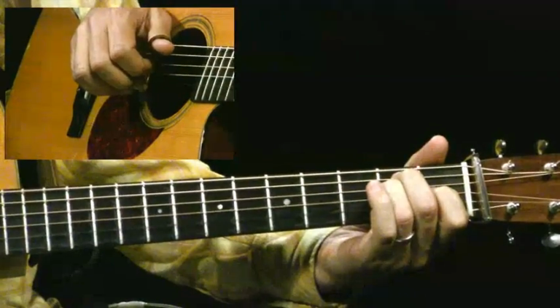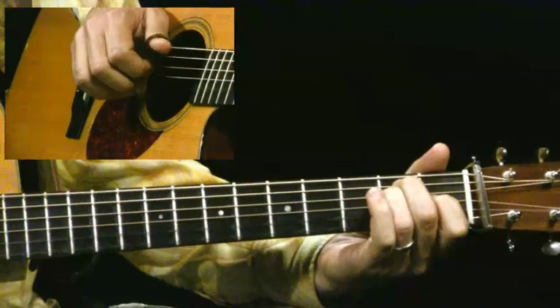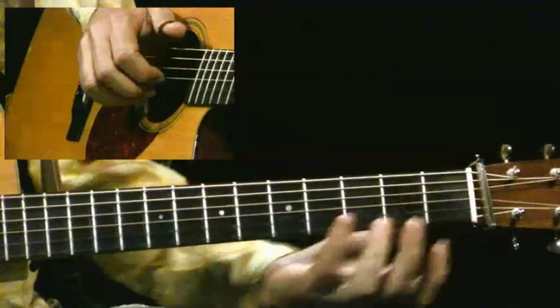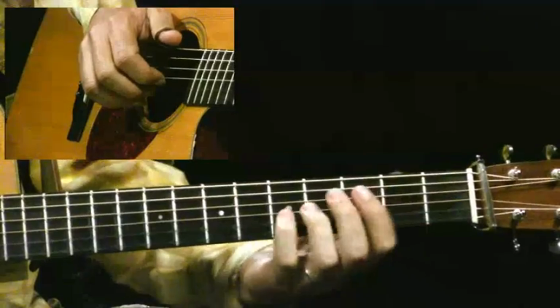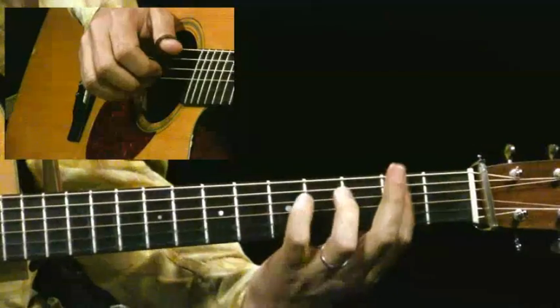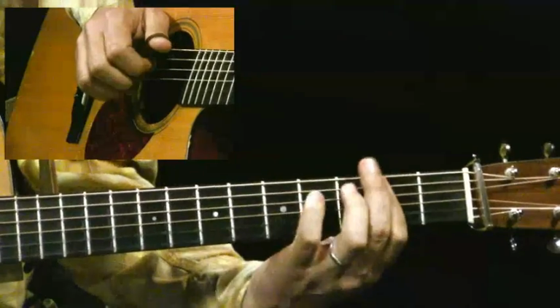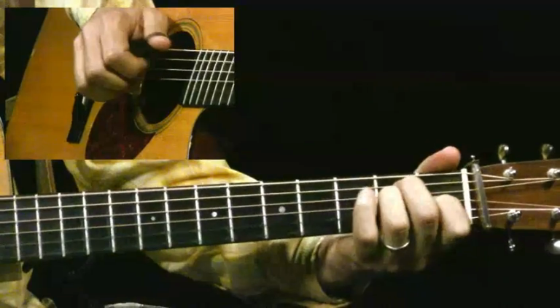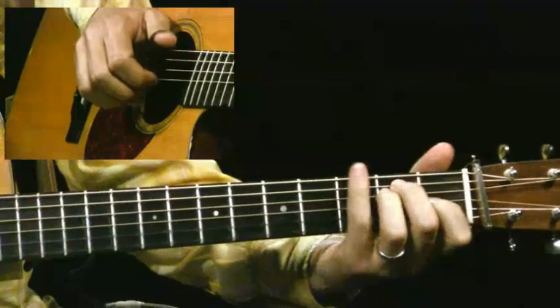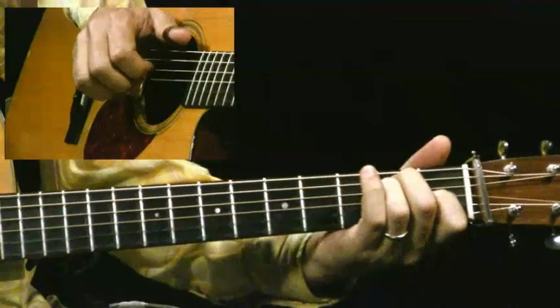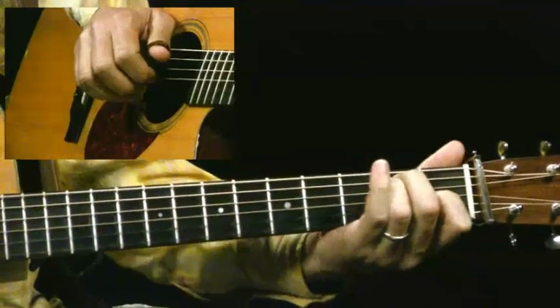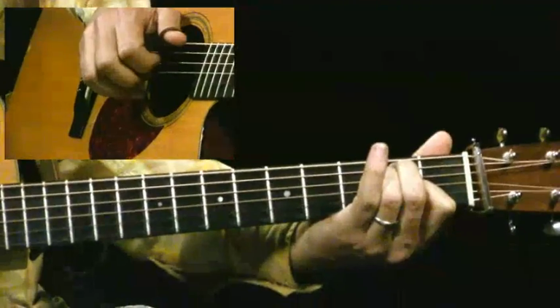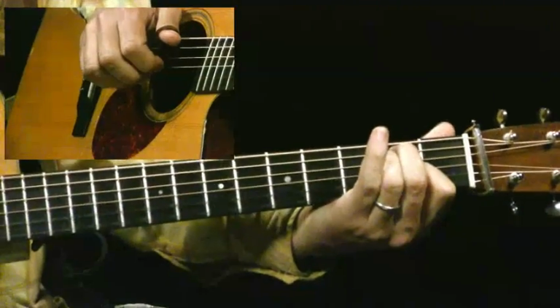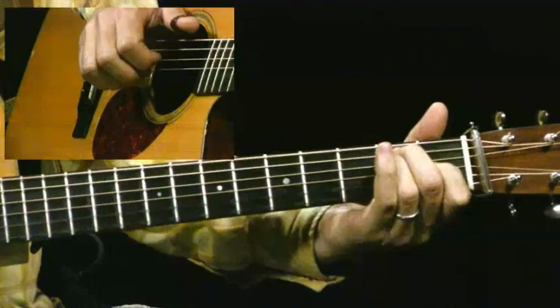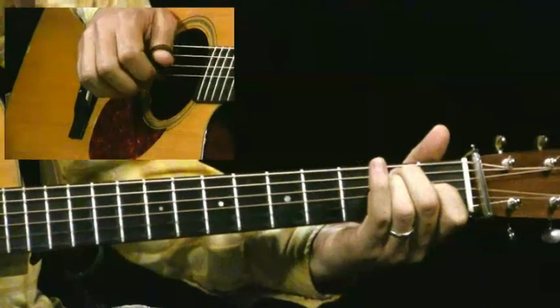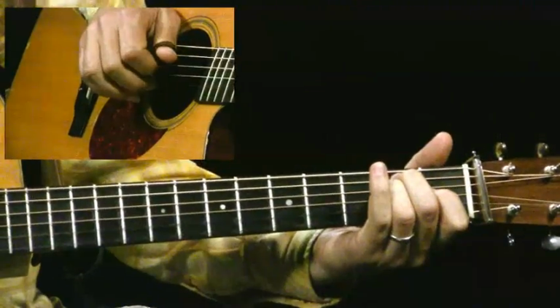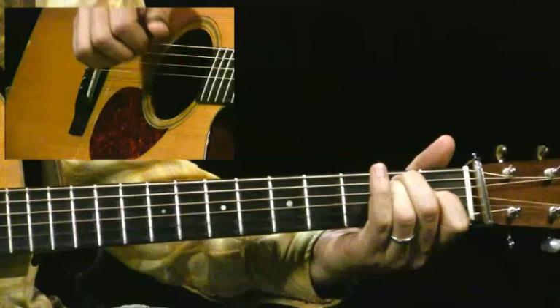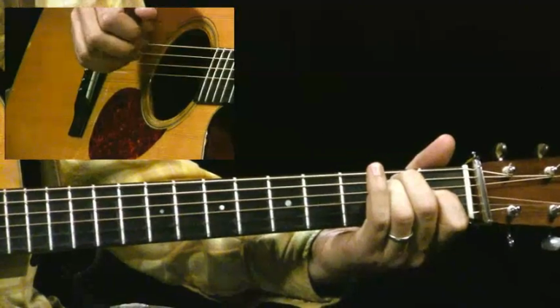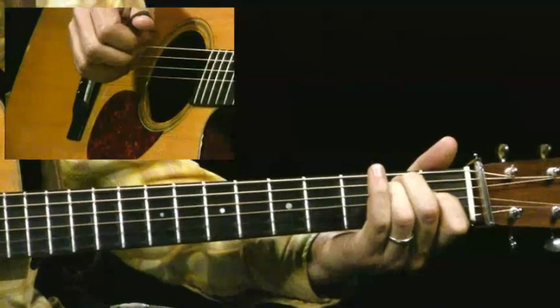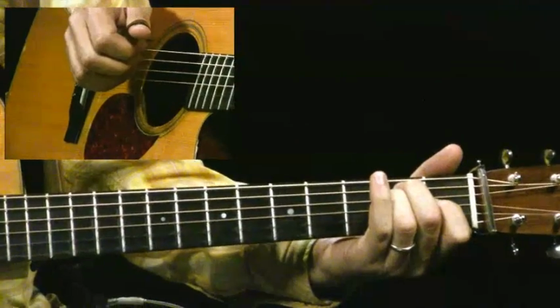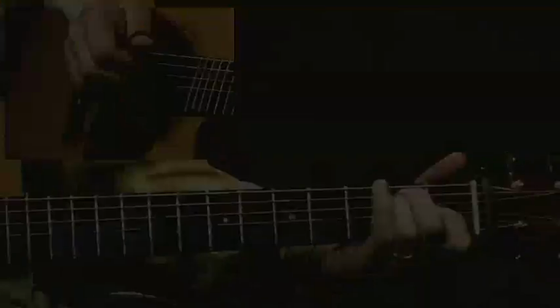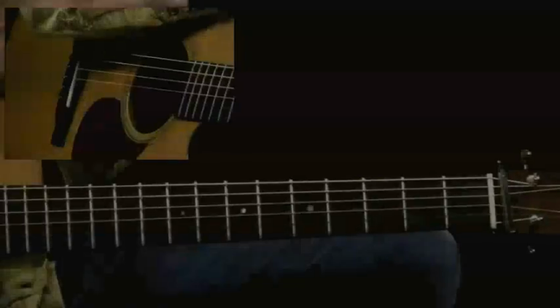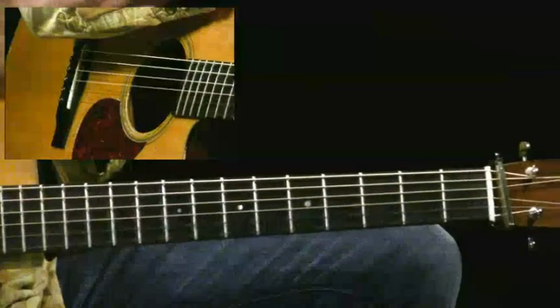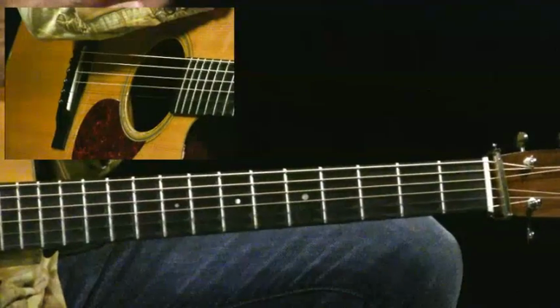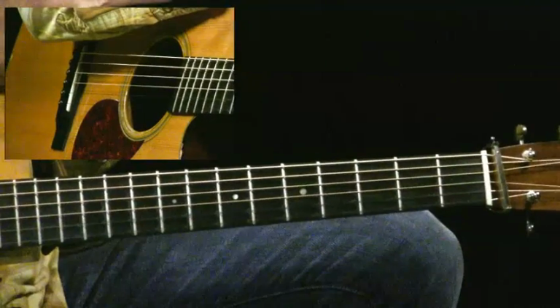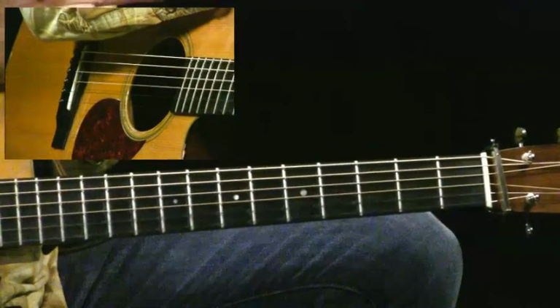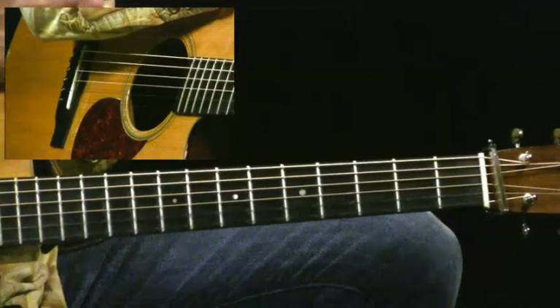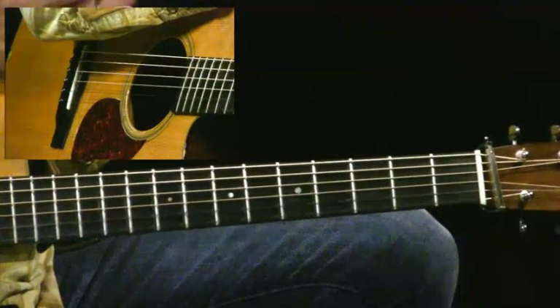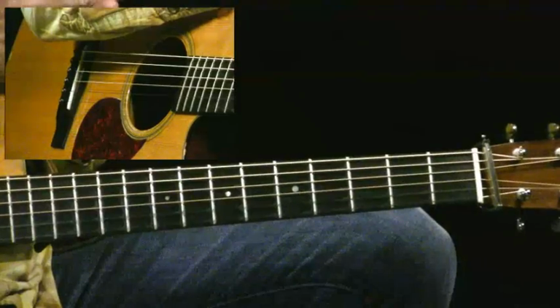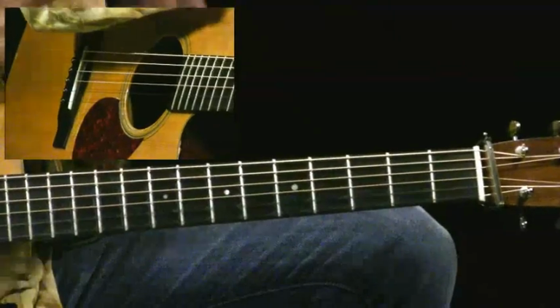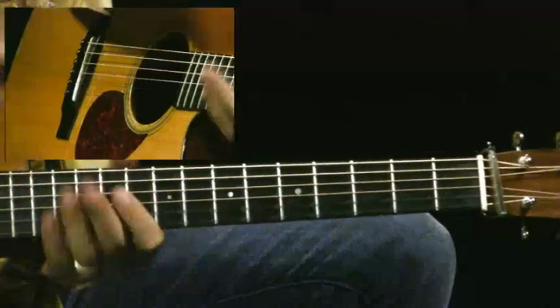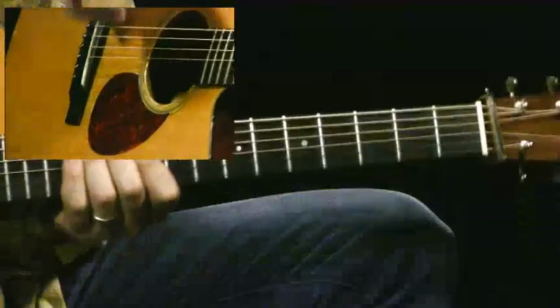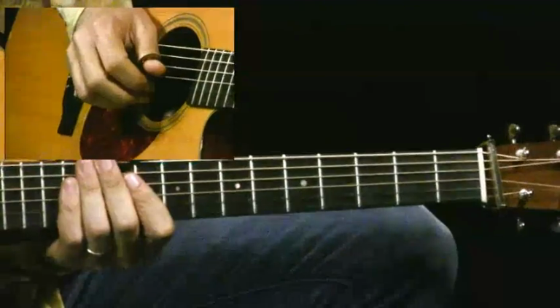And then I come out of the A over B into the E. Alright, so let's play this tune one more time through, nice and slowly, so you can get one last look at it.